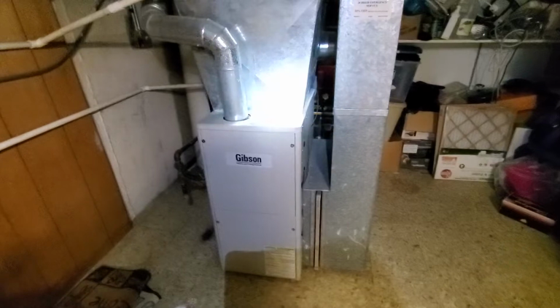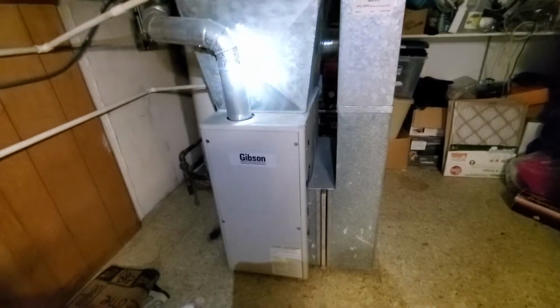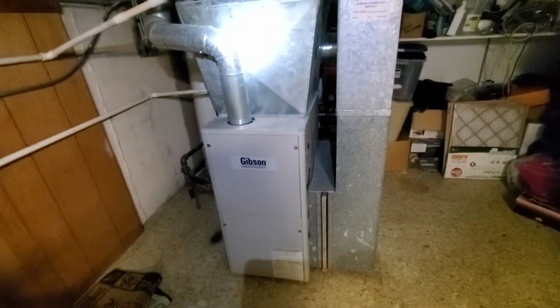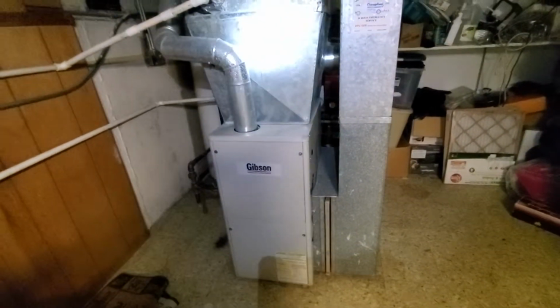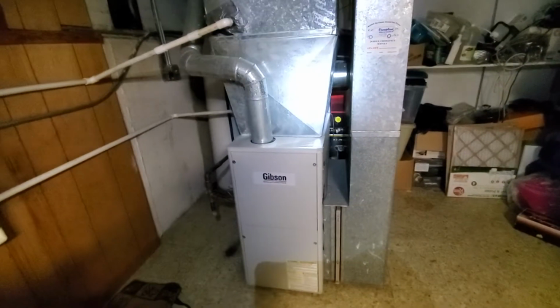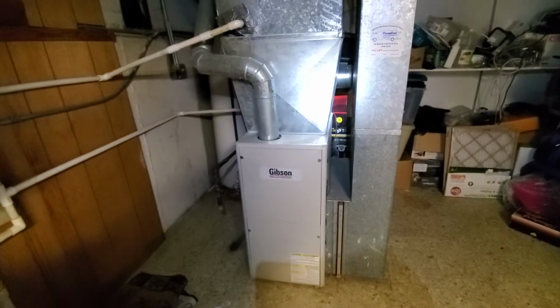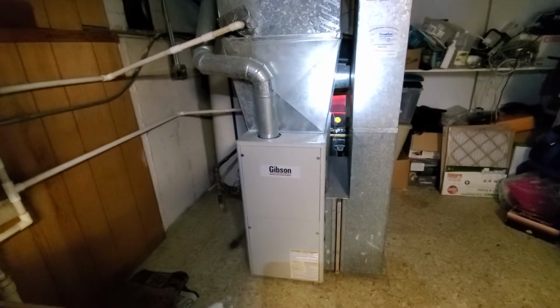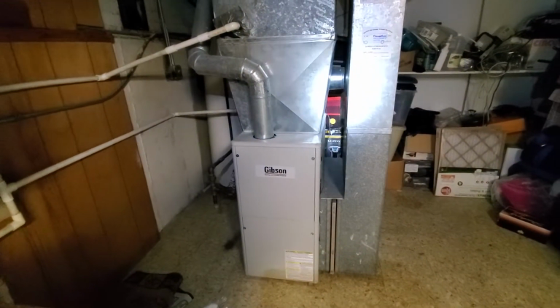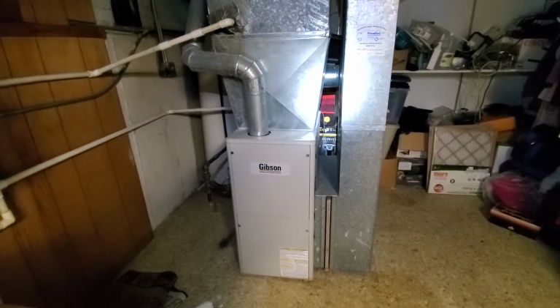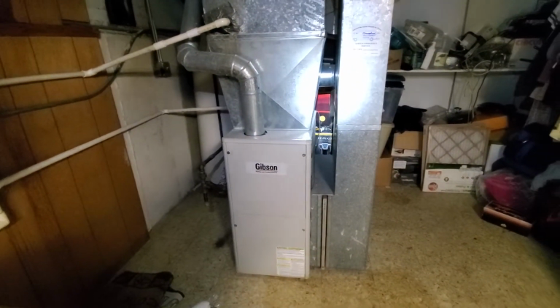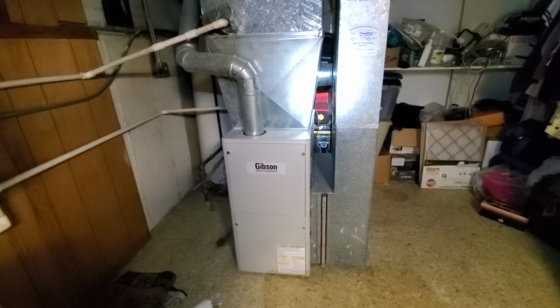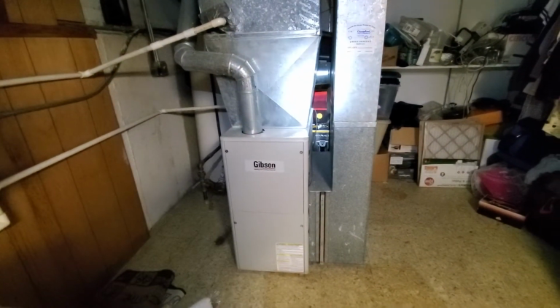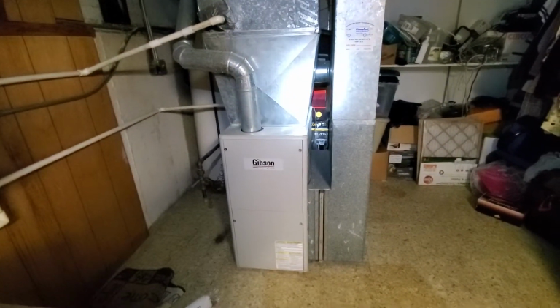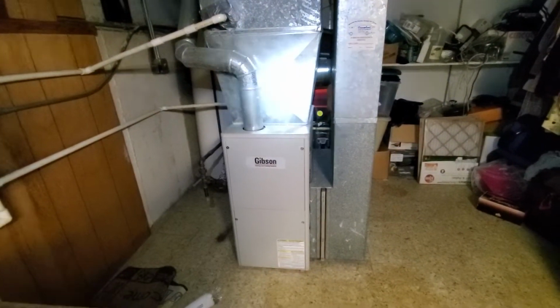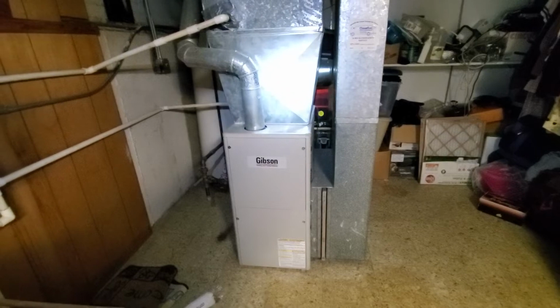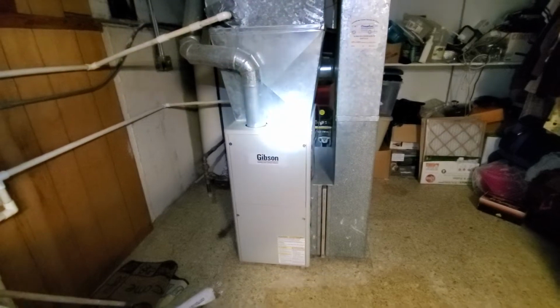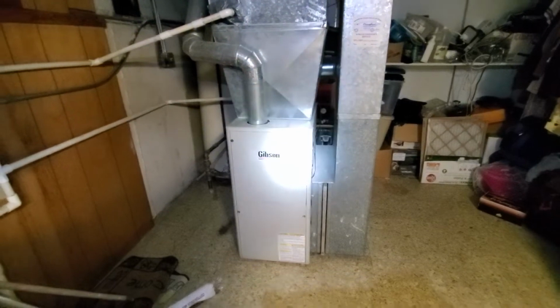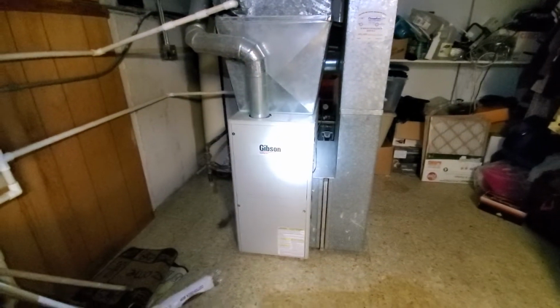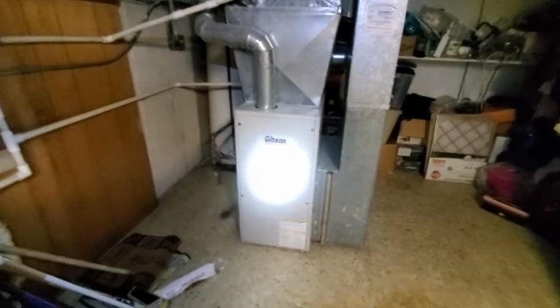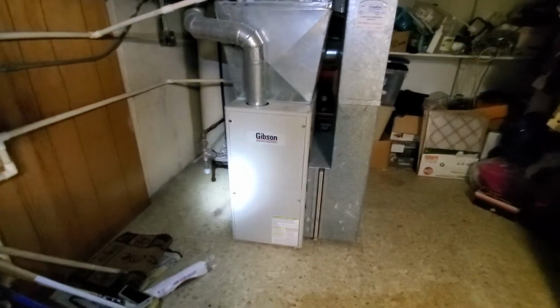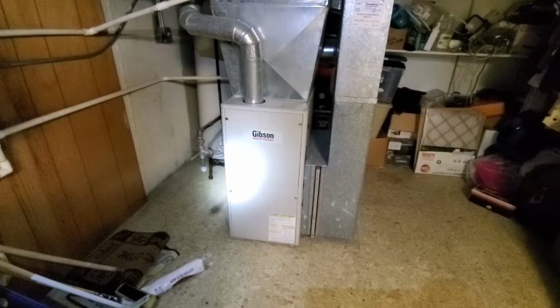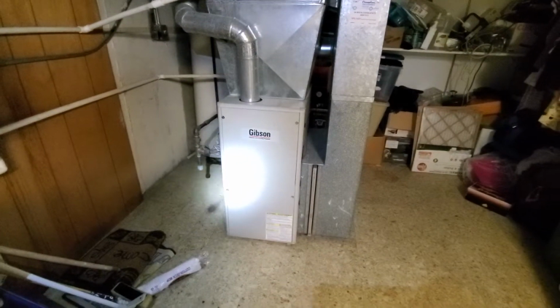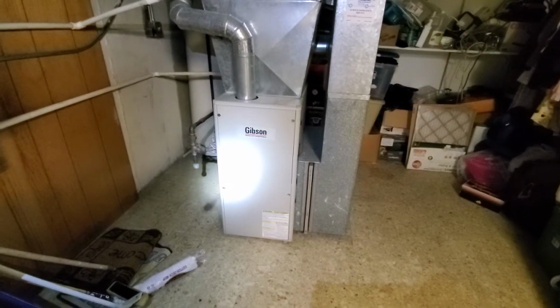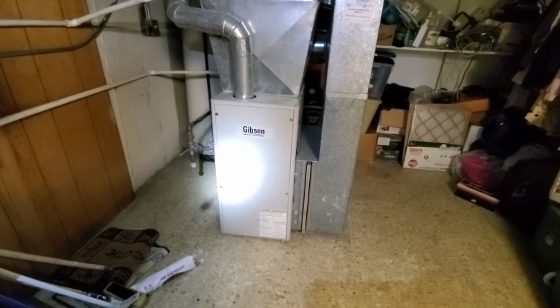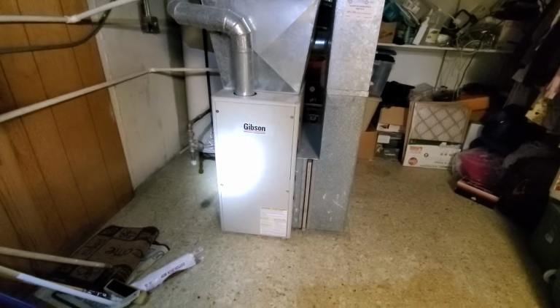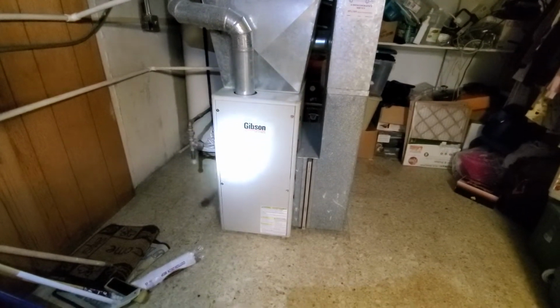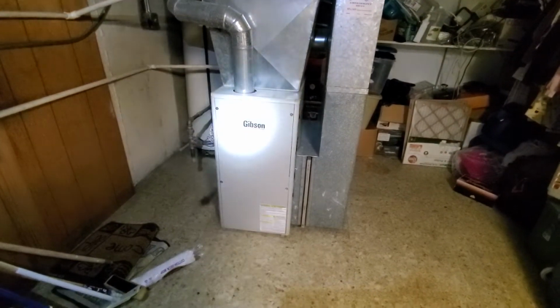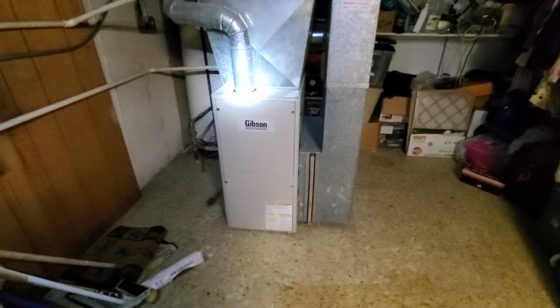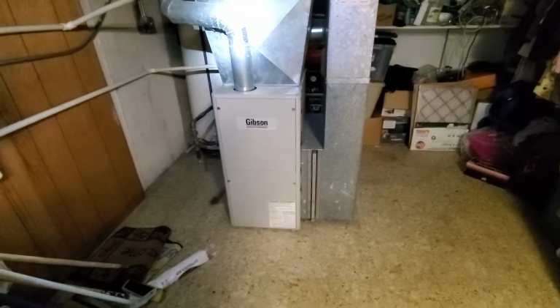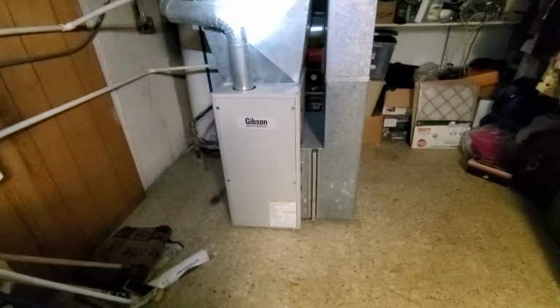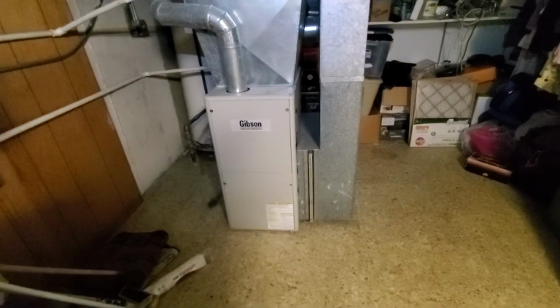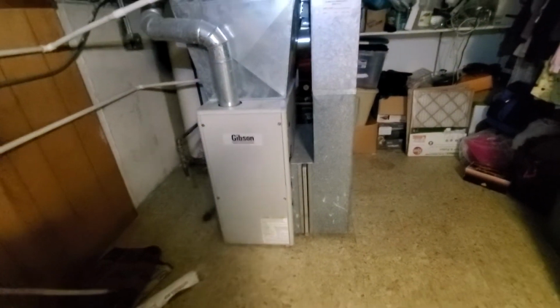Hello team, Chelsea's Tech874. We're out in Chicago. Homeowner is looking to get a full system. Existing is an 18-inch Gibson, 80% efficiency.